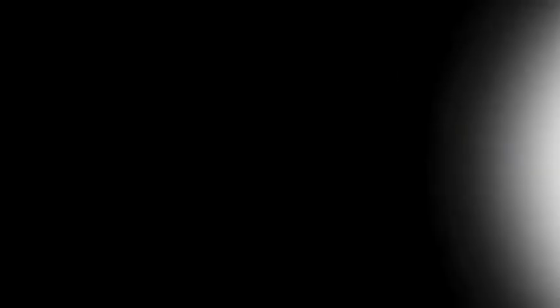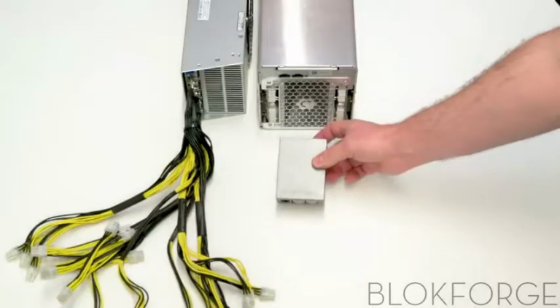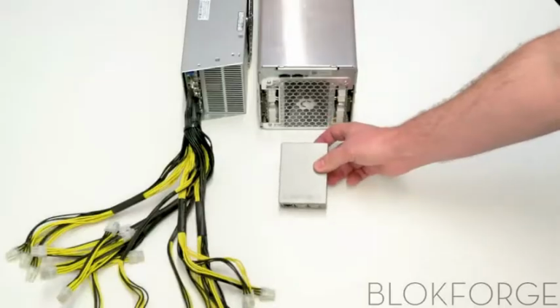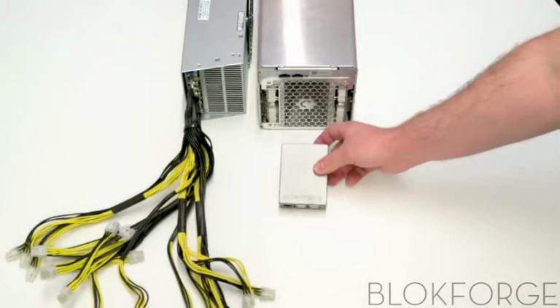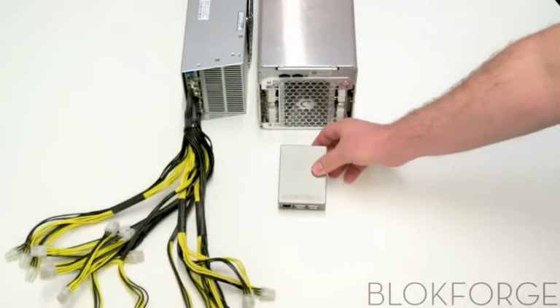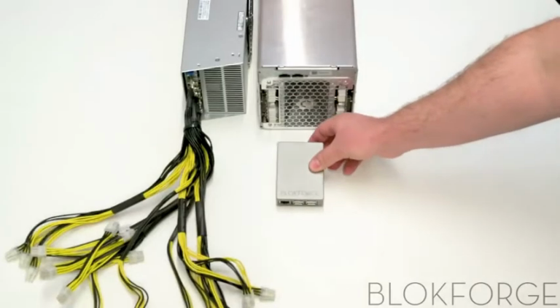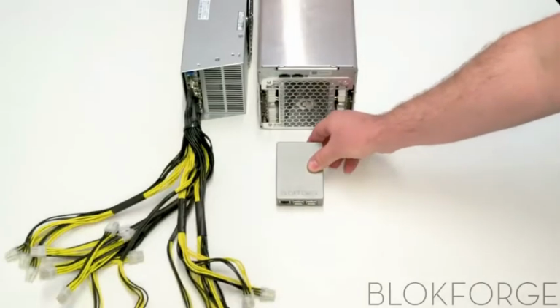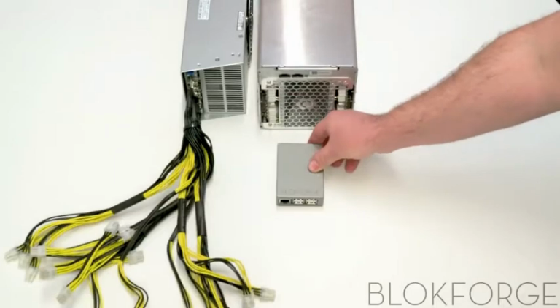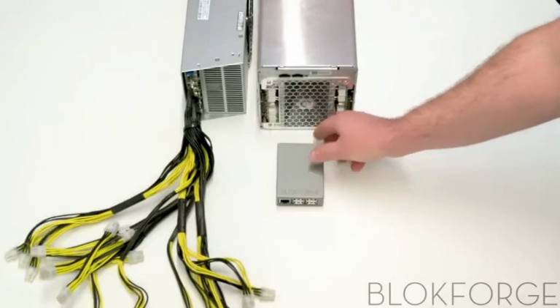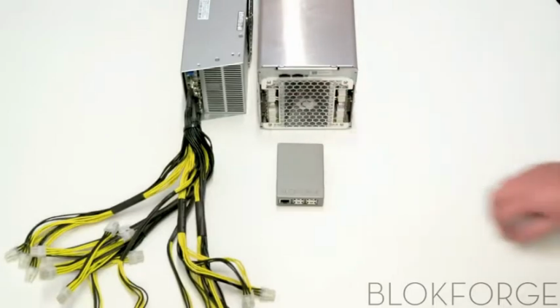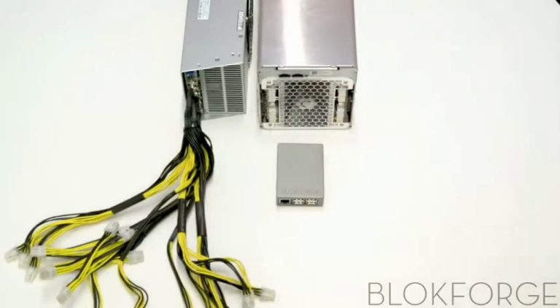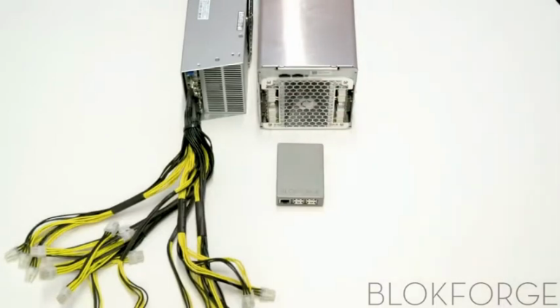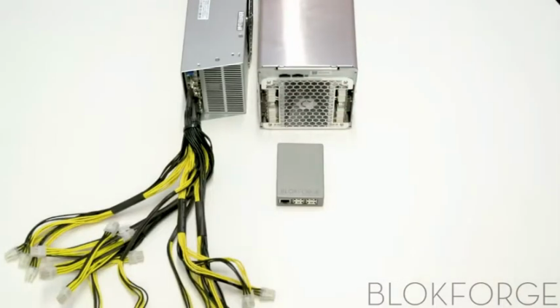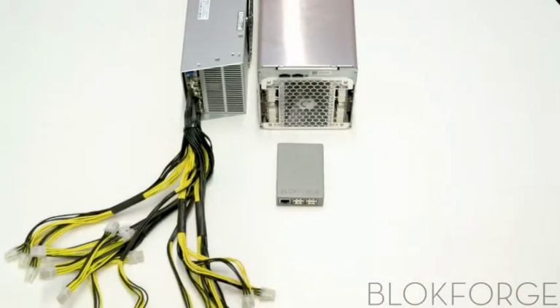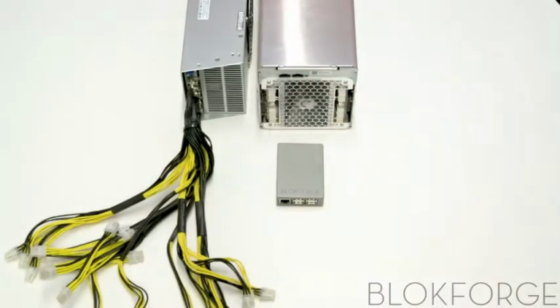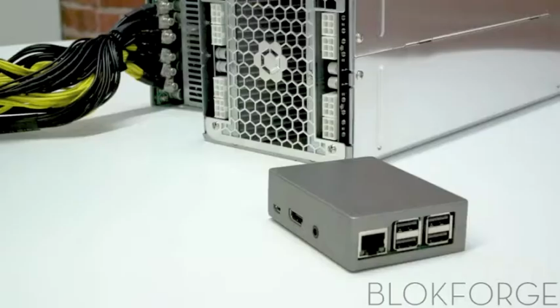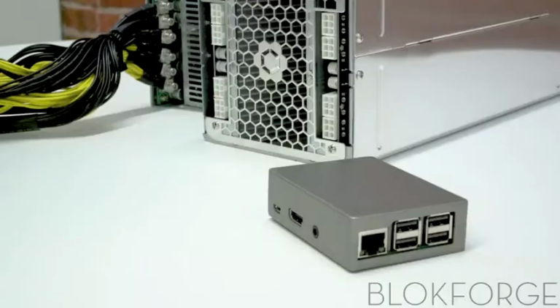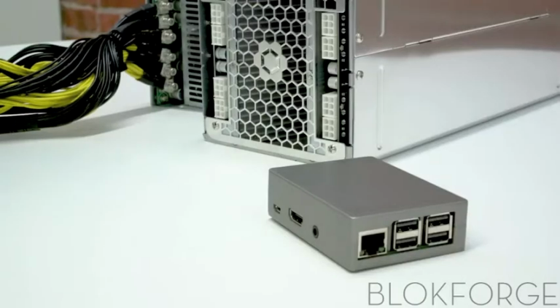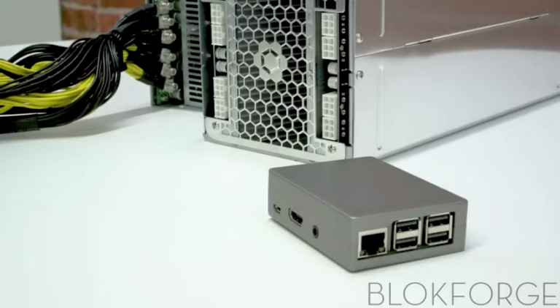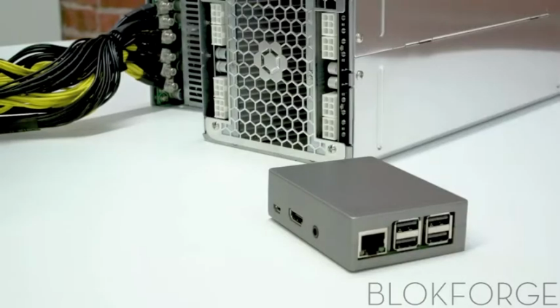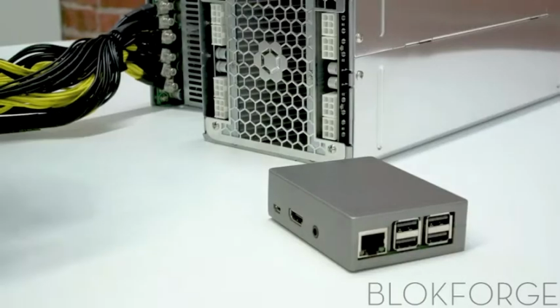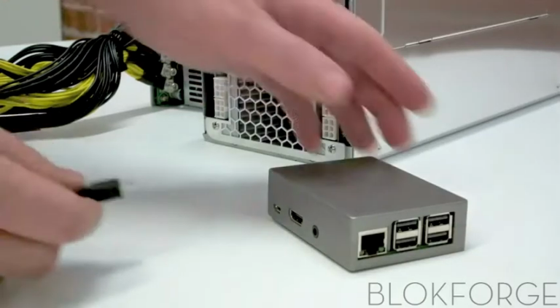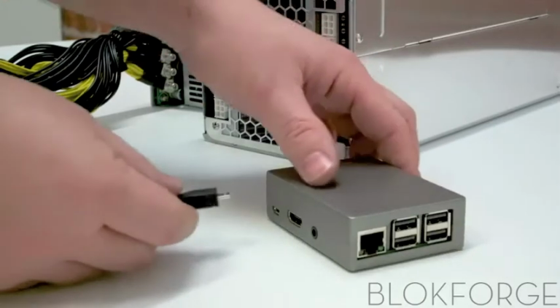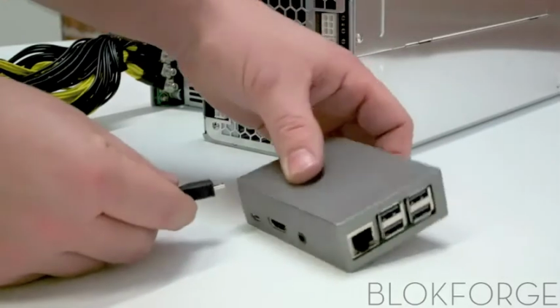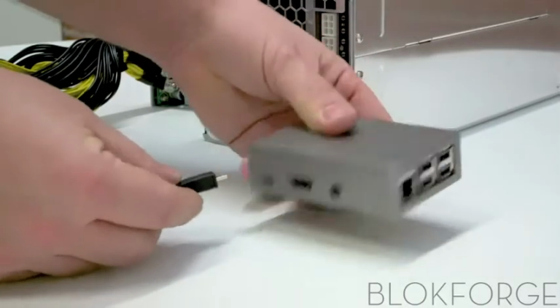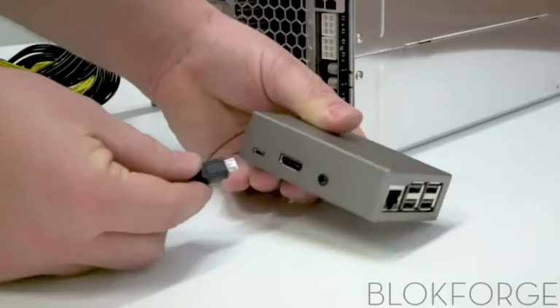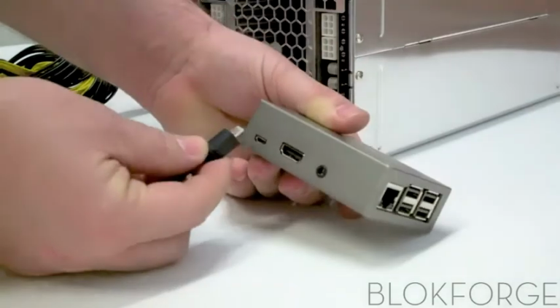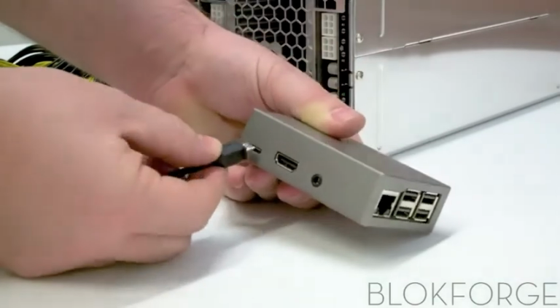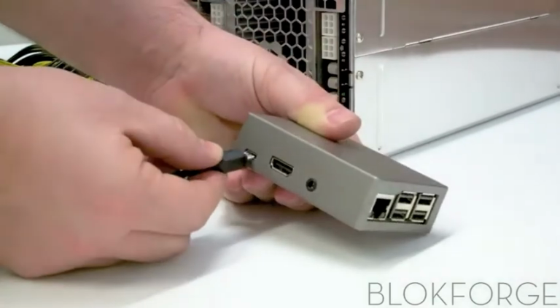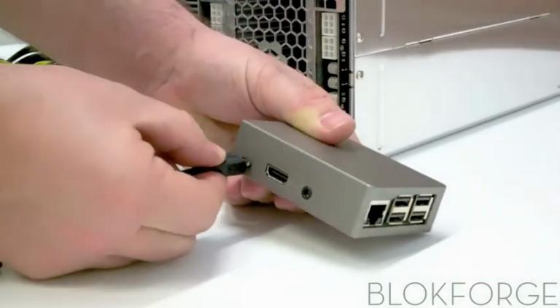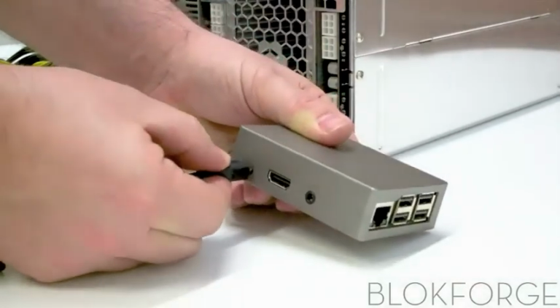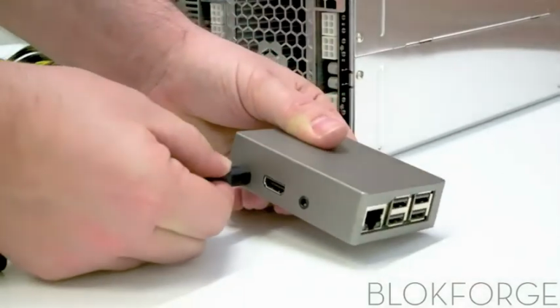Once the miner is configured to mine for the correct pool, plug in your micro USB power adapter and ethernet cable.